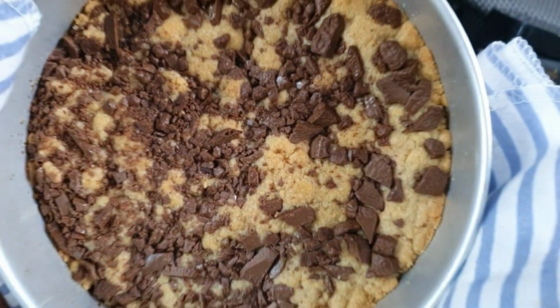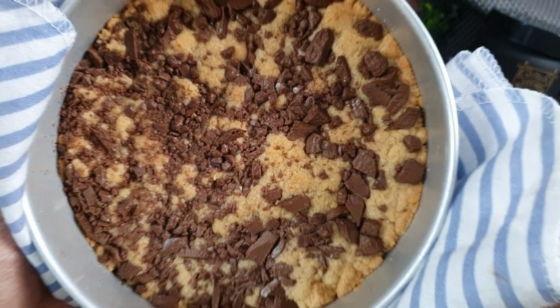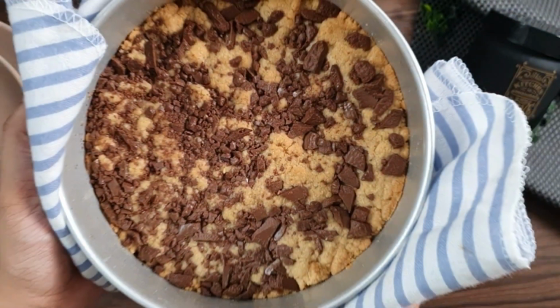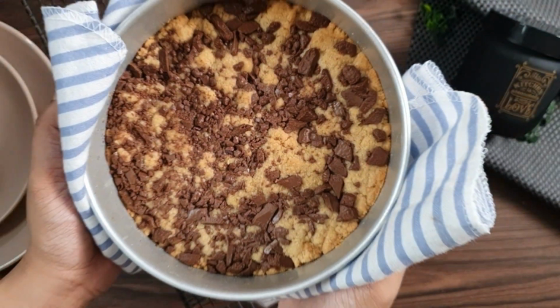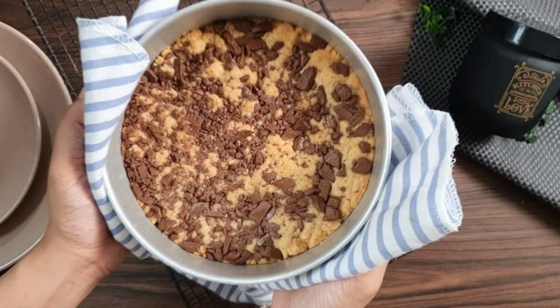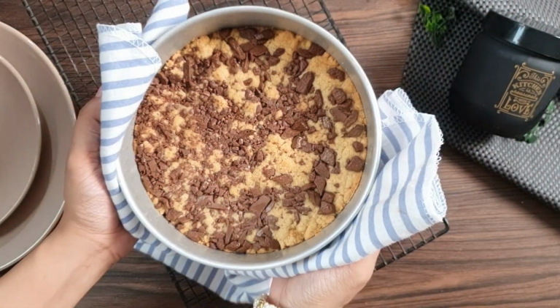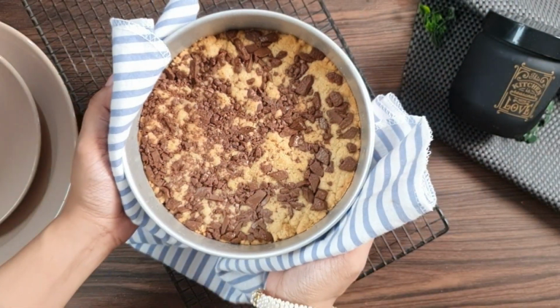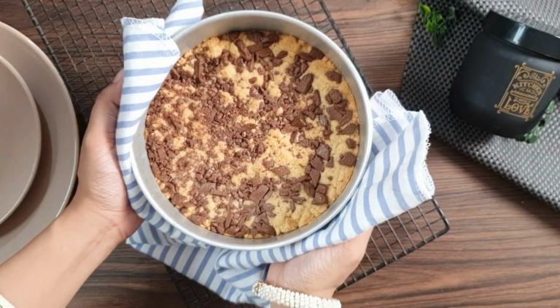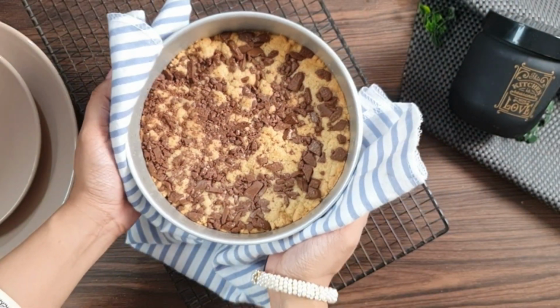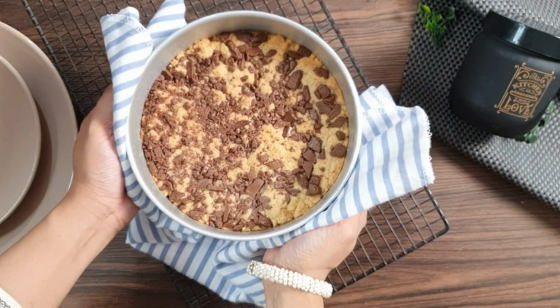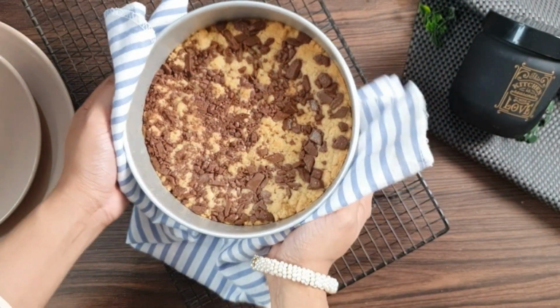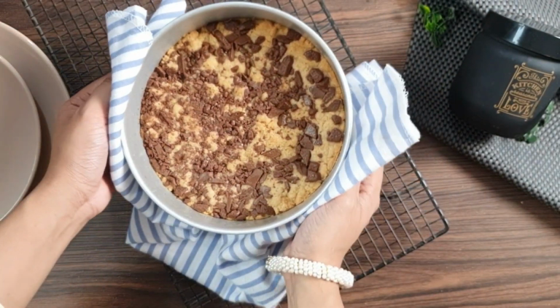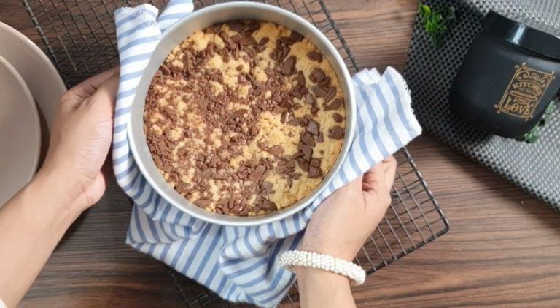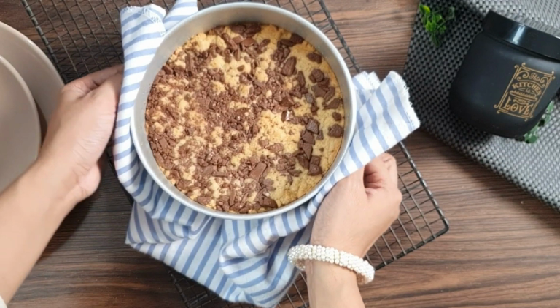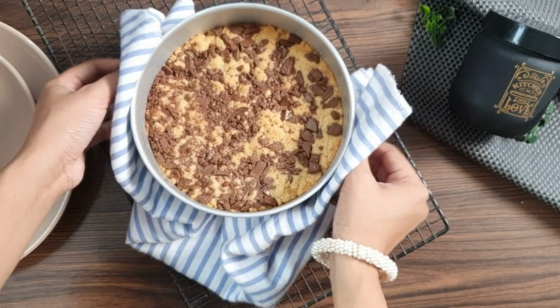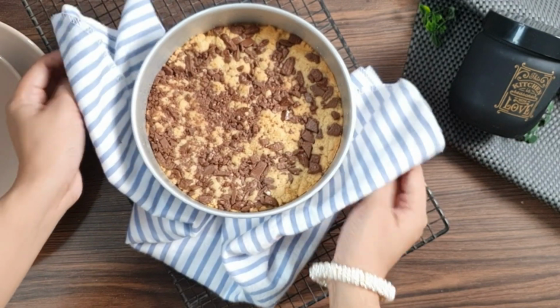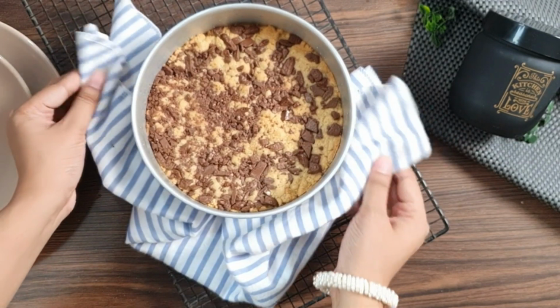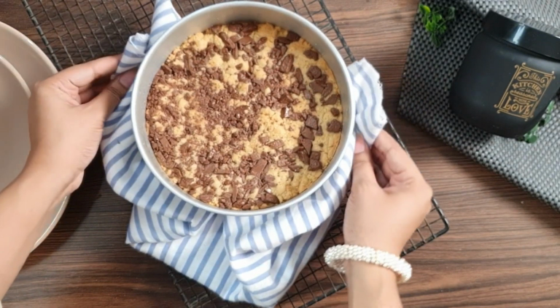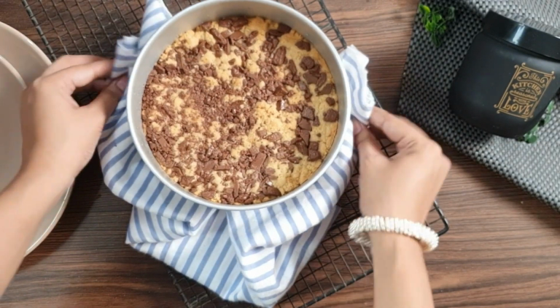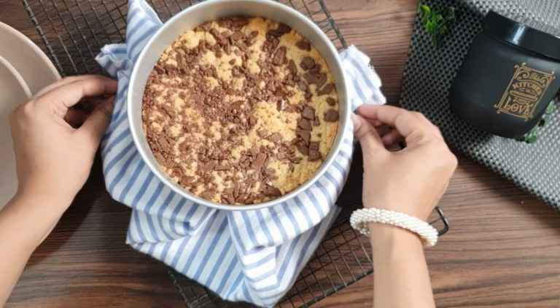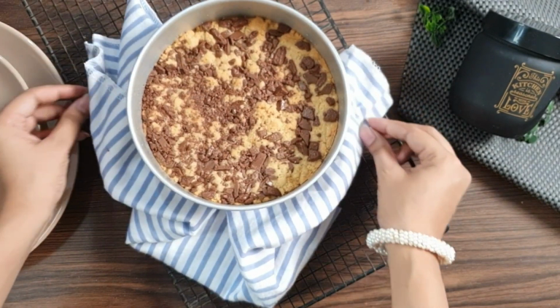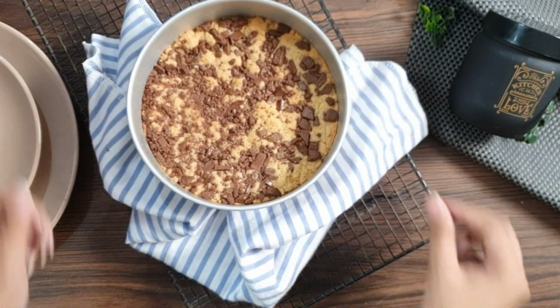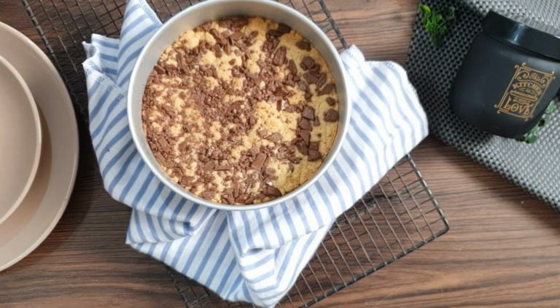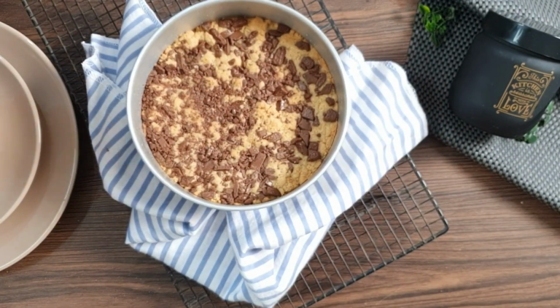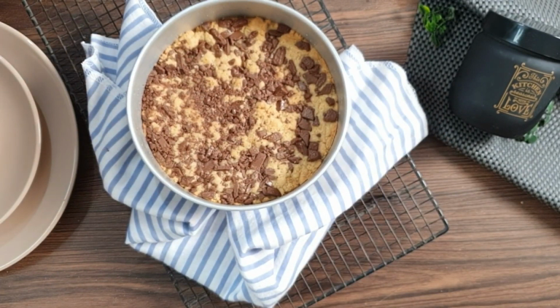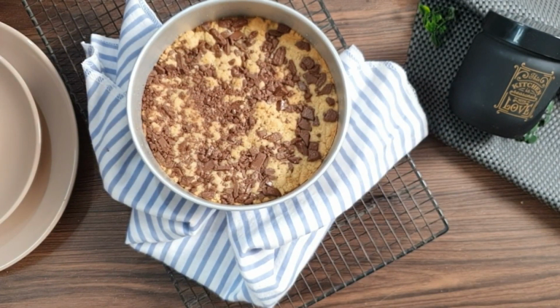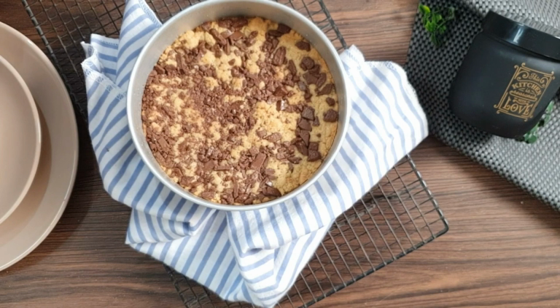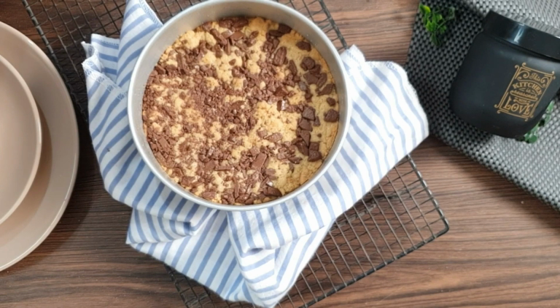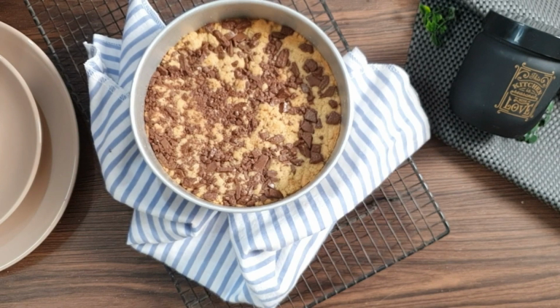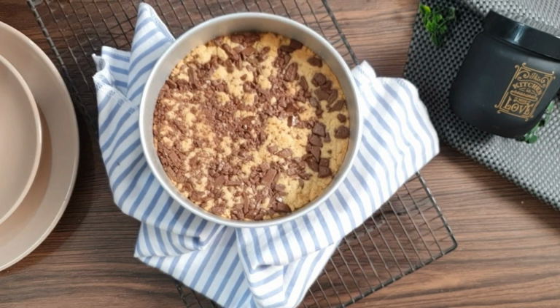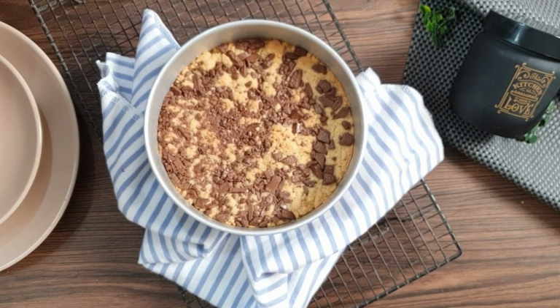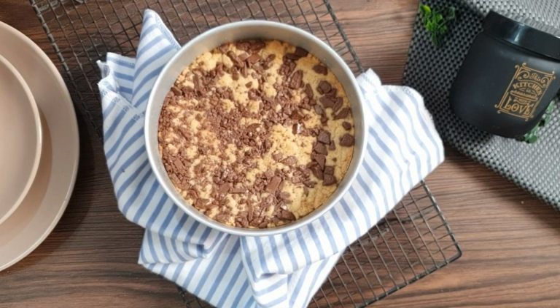Fudgy, flaky, gooey, indulgent and chocolaty. This is cookie. You may call this a skillet cookie, a giant cookie, or maybe a cookie cake. But whatever it is called, it tastes heavenly.